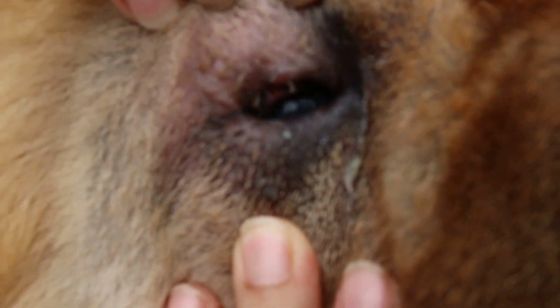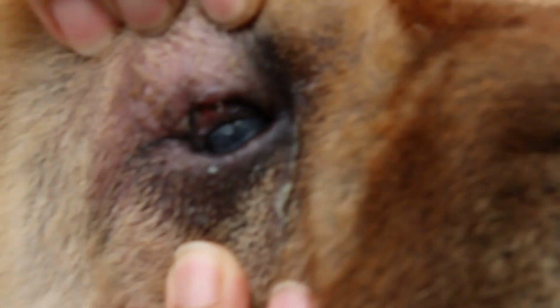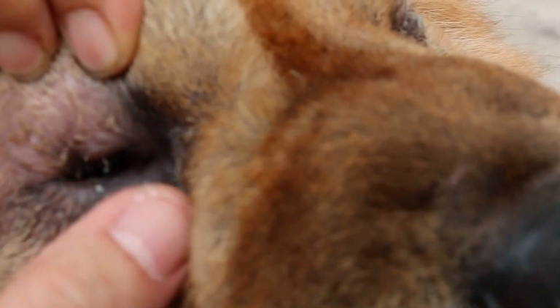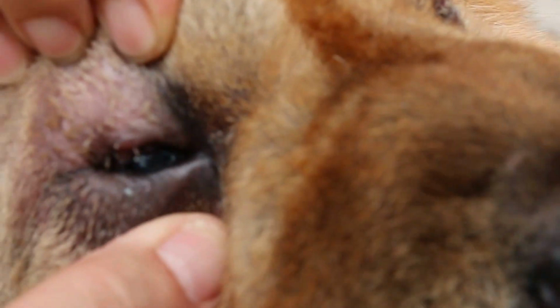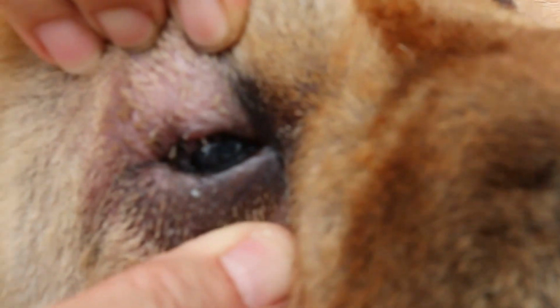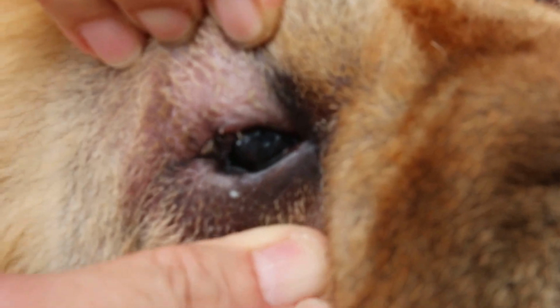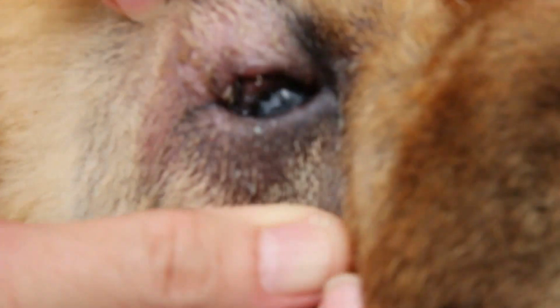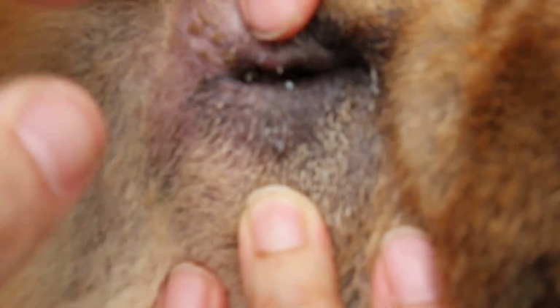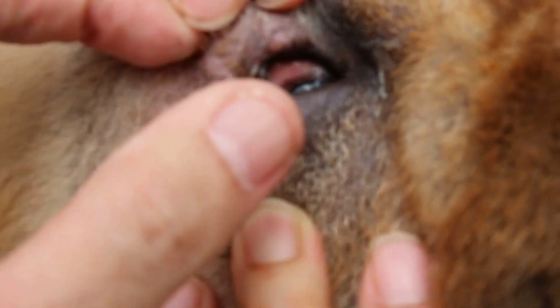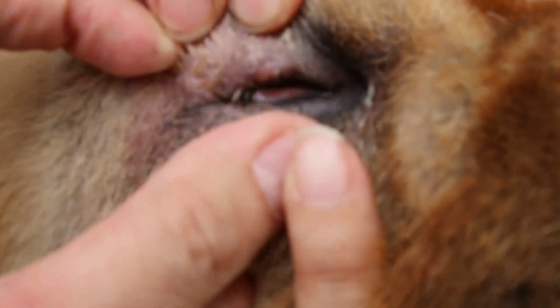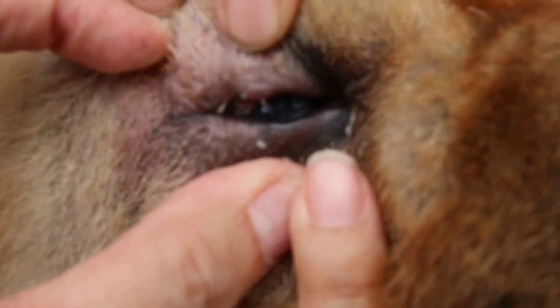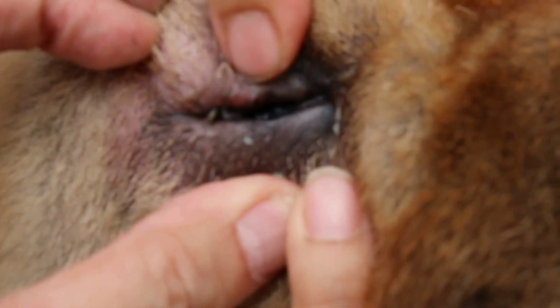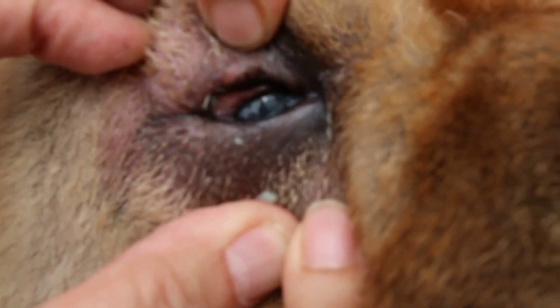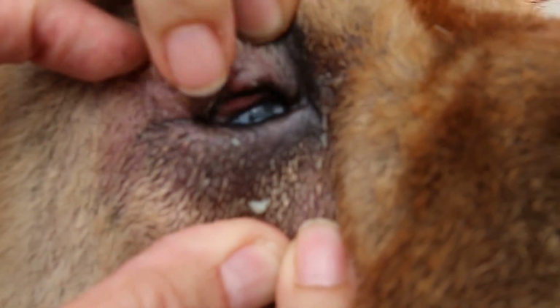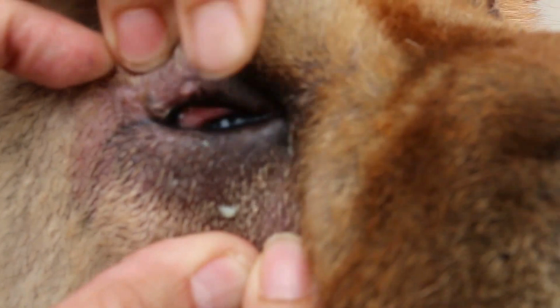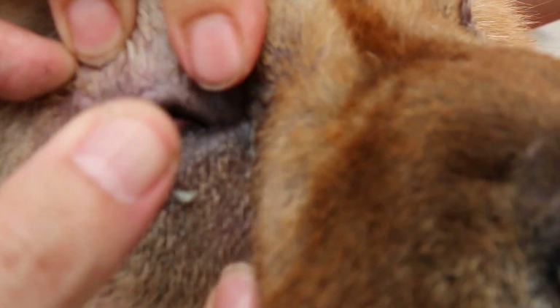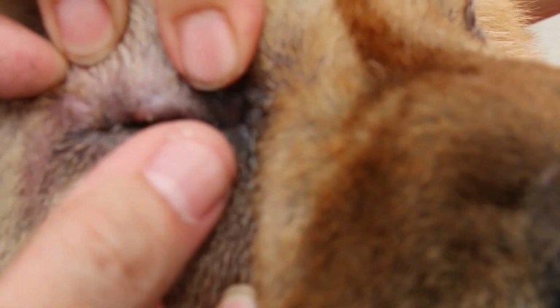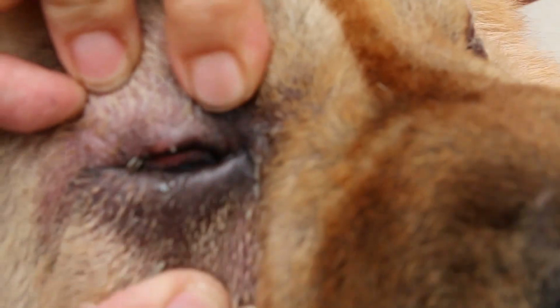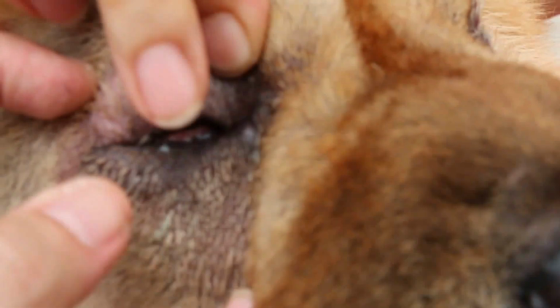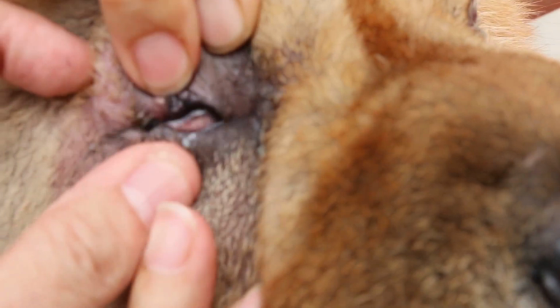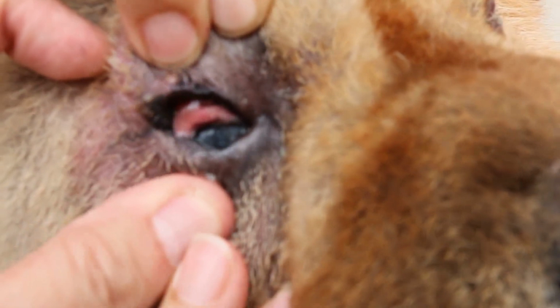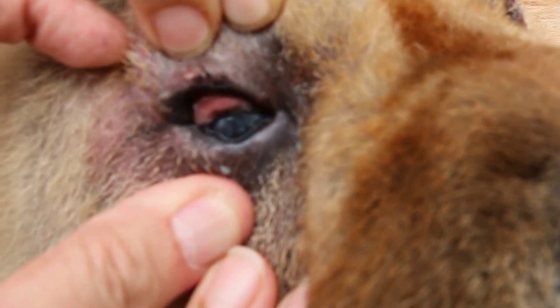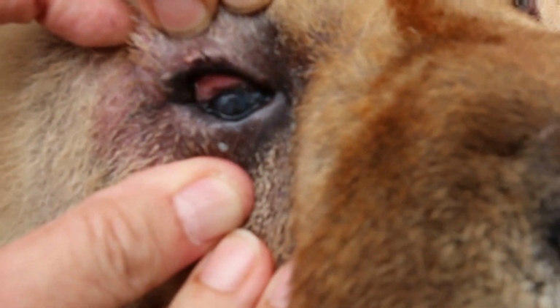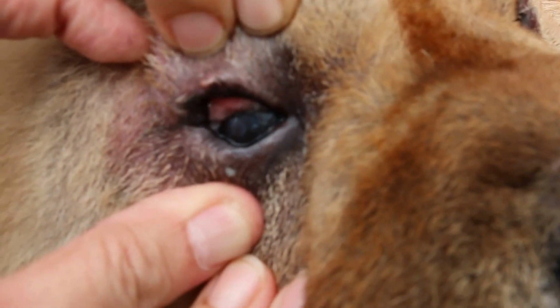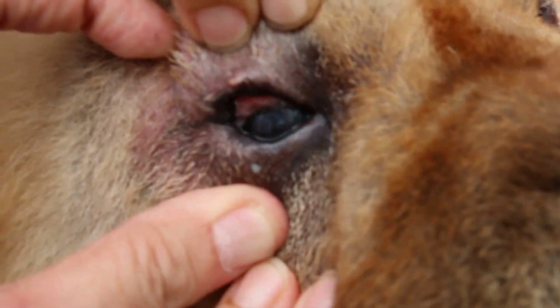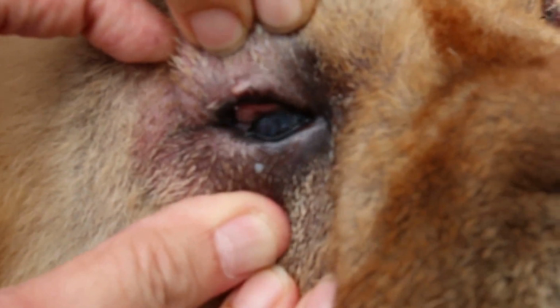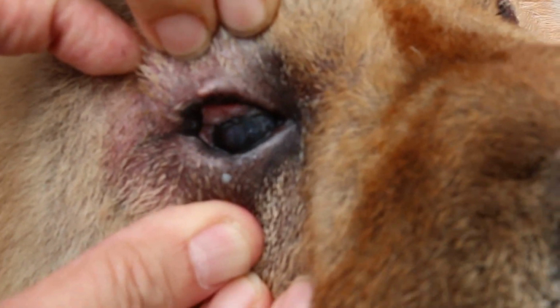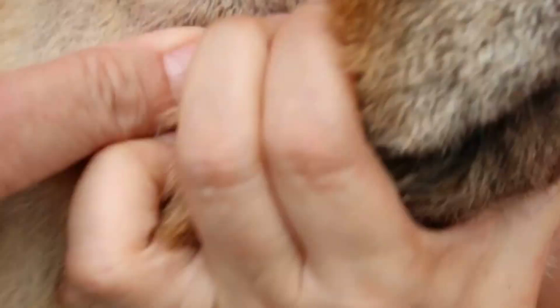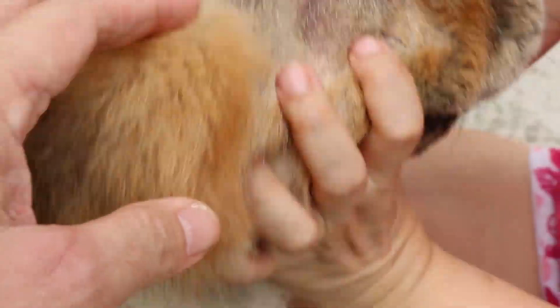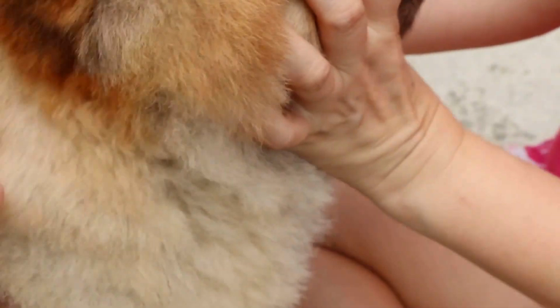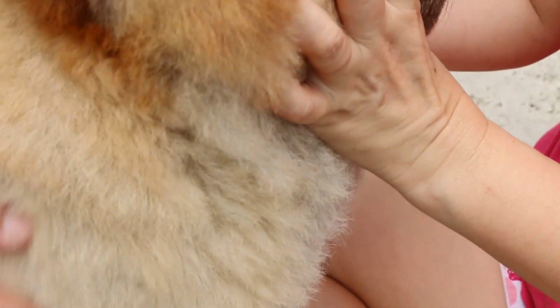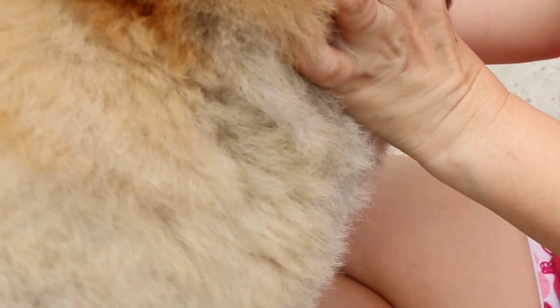Can you see the ulcer anymore? Any more ulcer? How's appetite now? Very good. No diarrhea or vomiting? No.